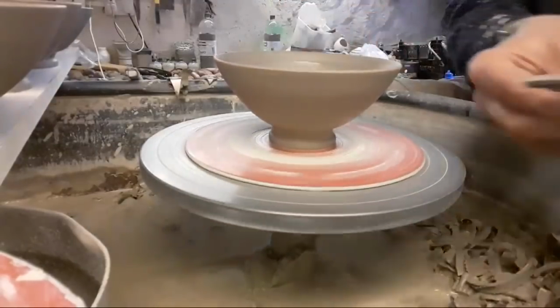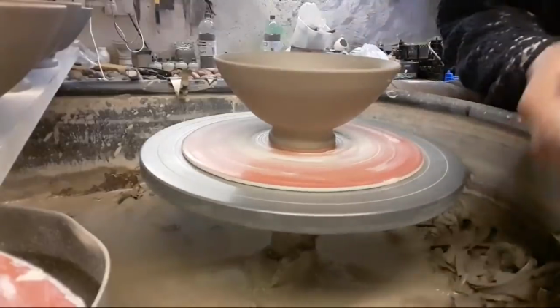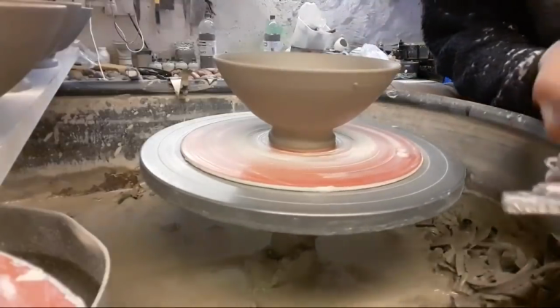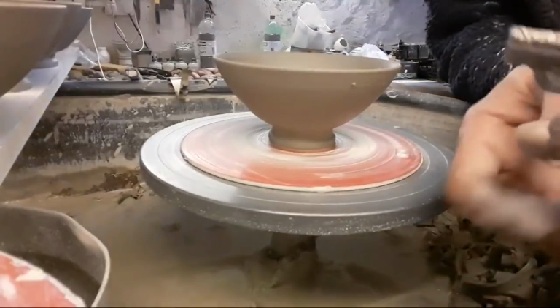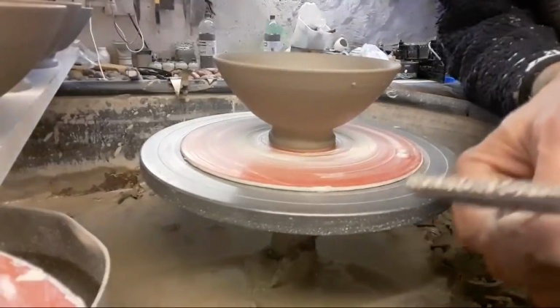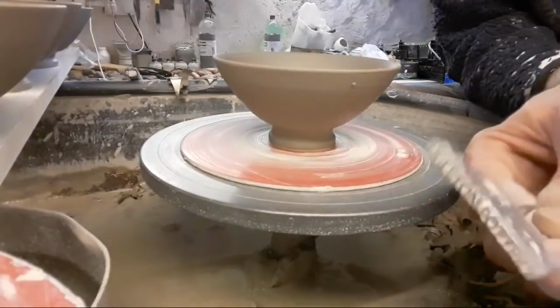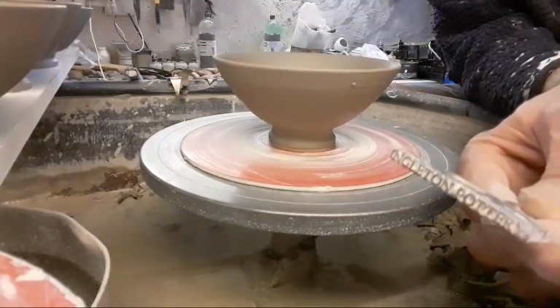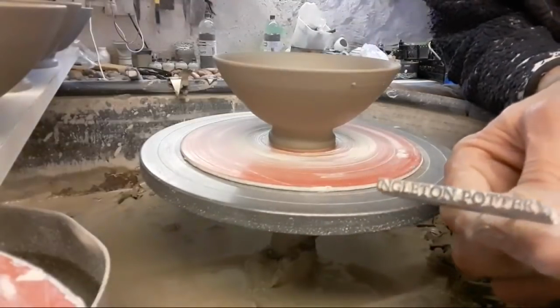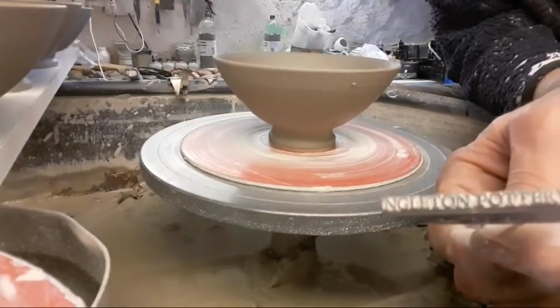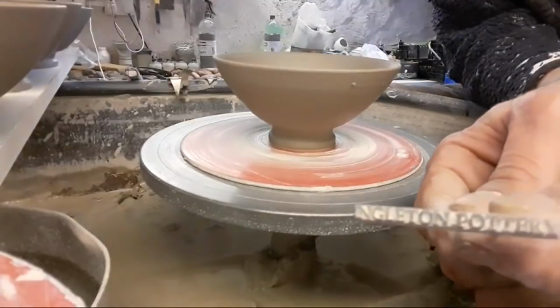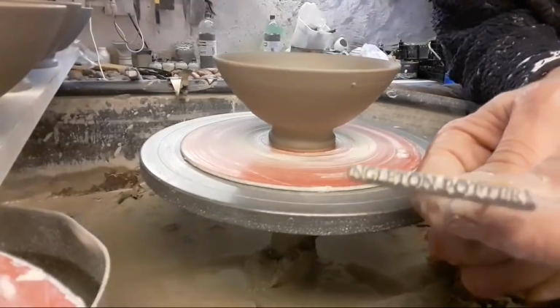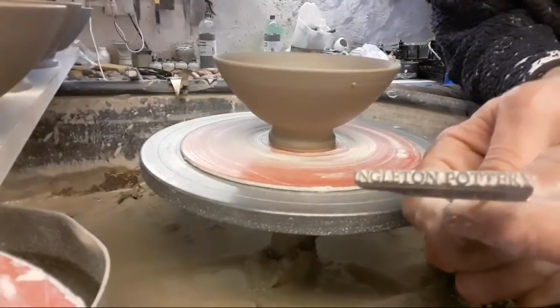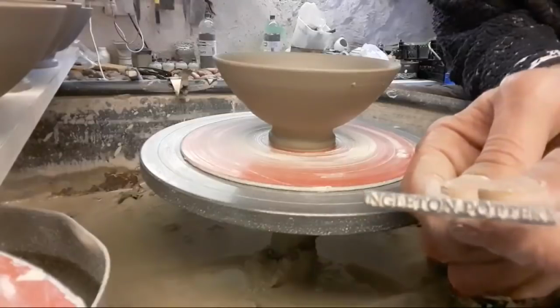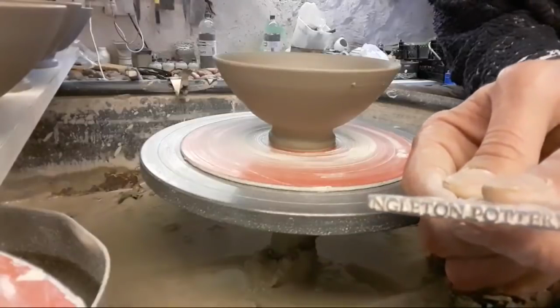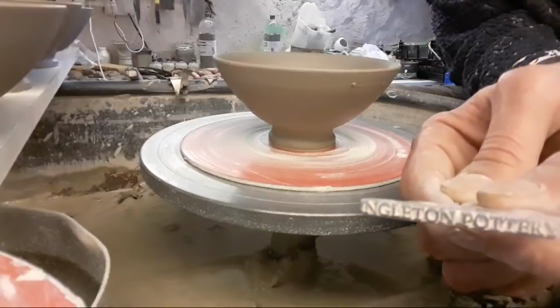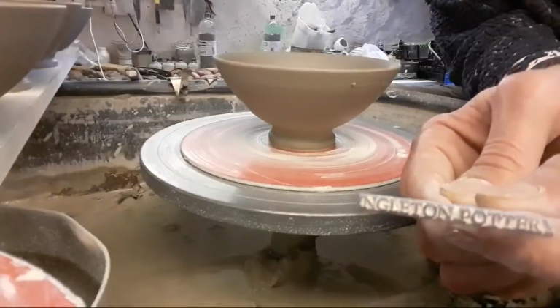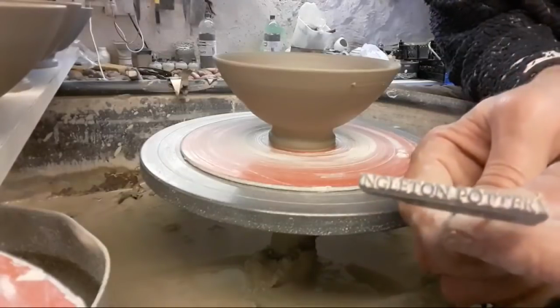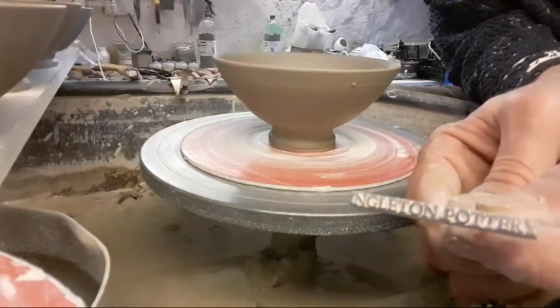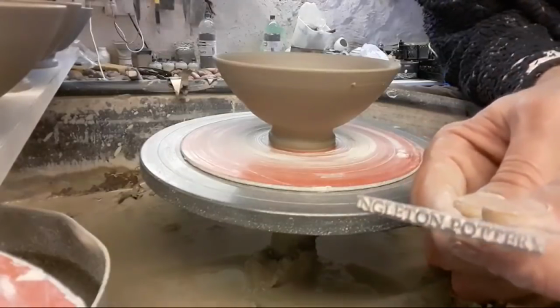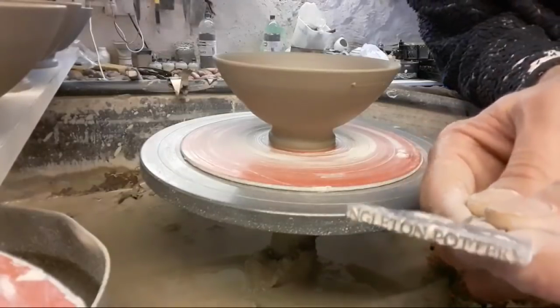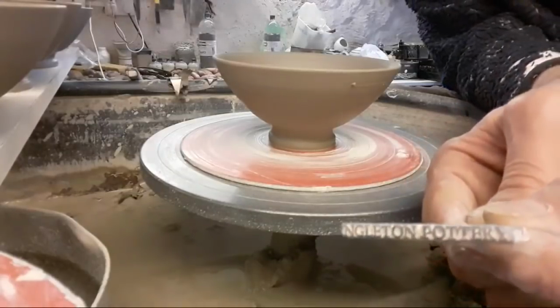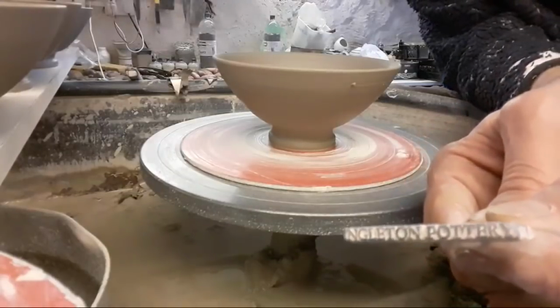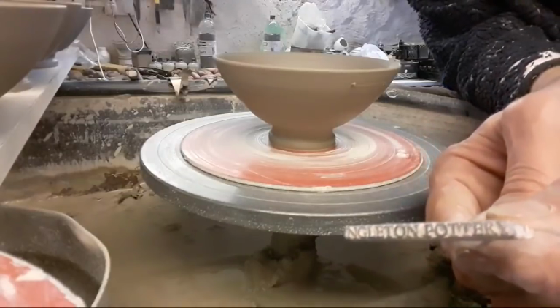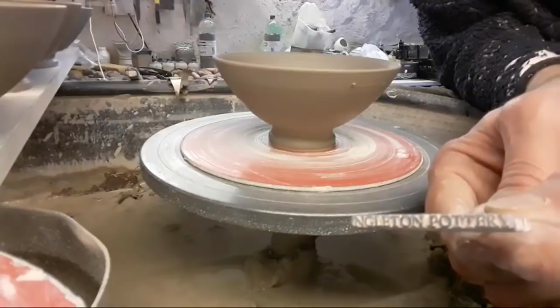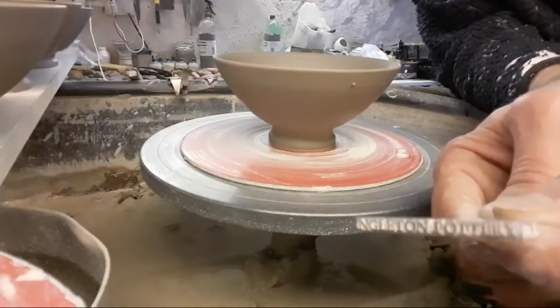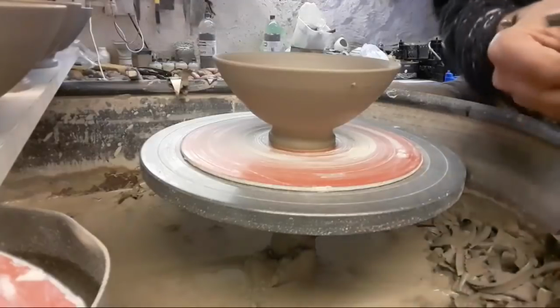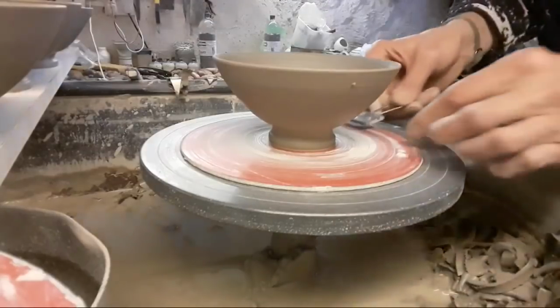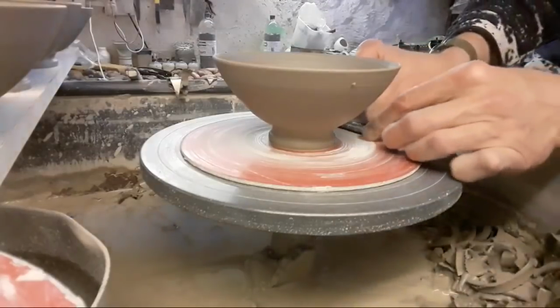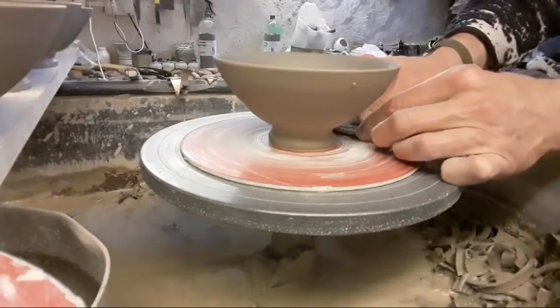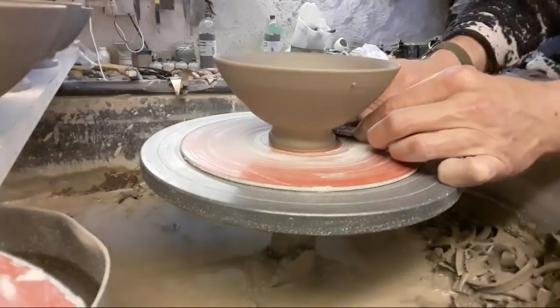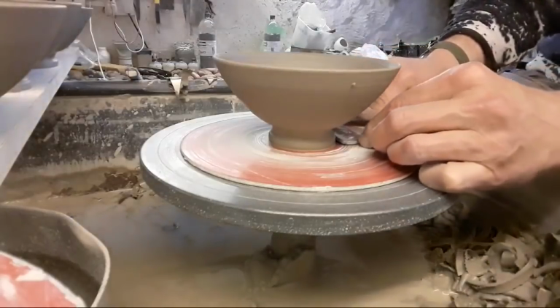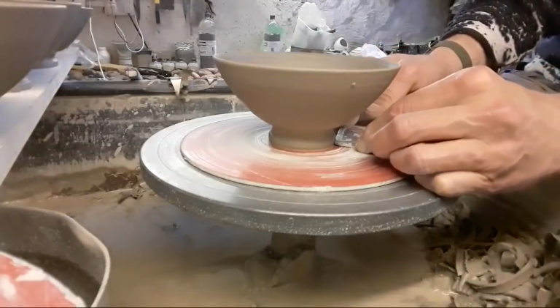And these are our little stamps — actually what they were used for was making and printing newspapers. They're little lead blocks. We got them made up before they sort of went out of fashion — it's all gone computerized printing now — but they do work.